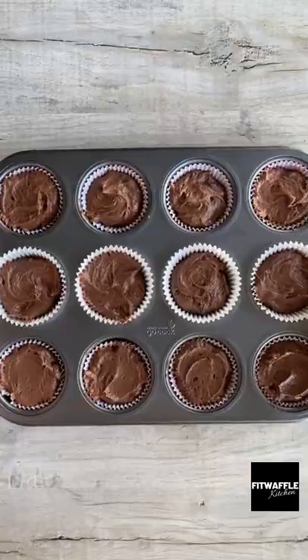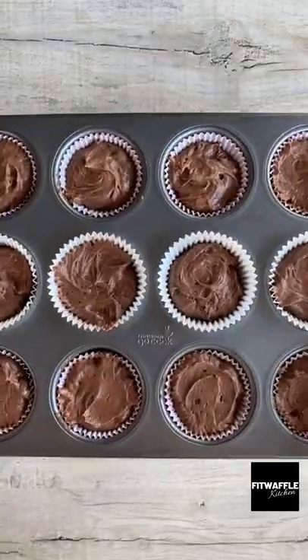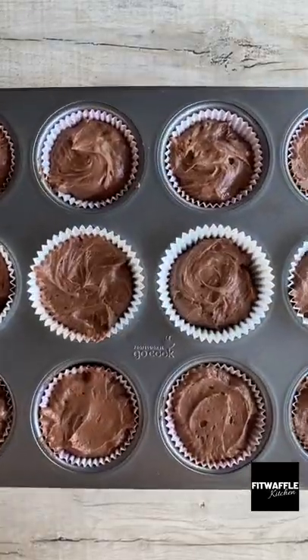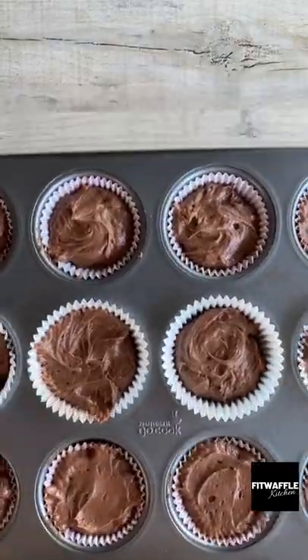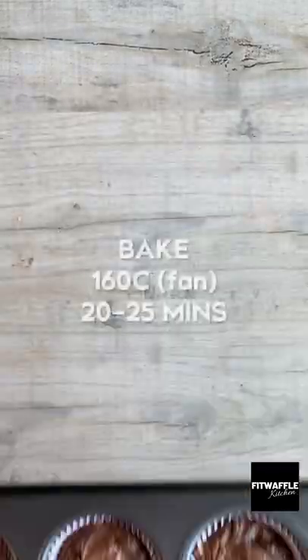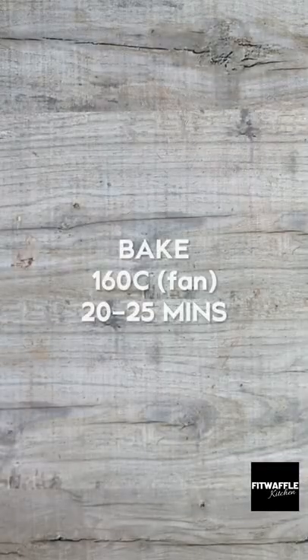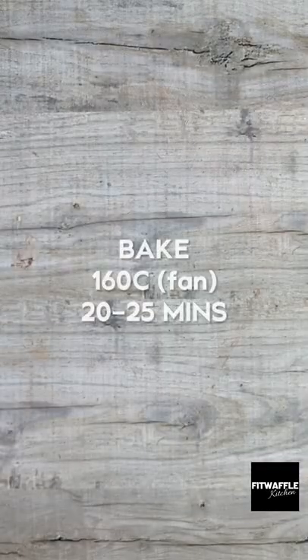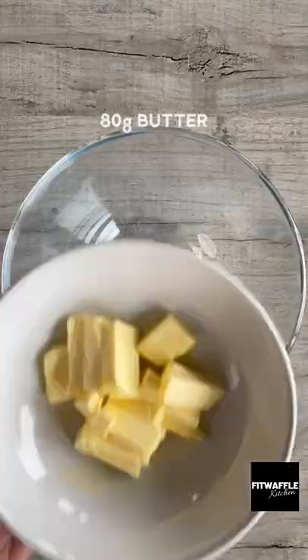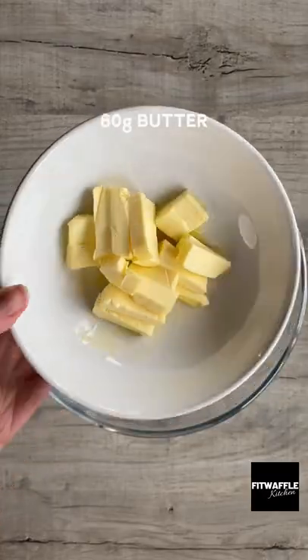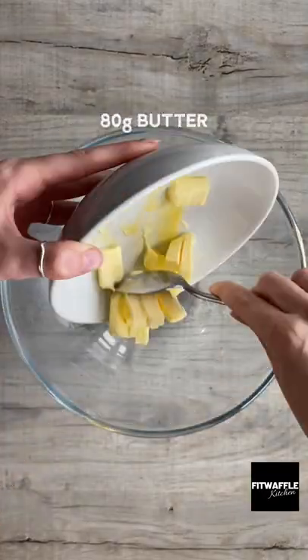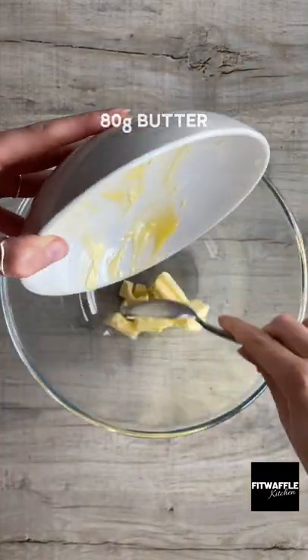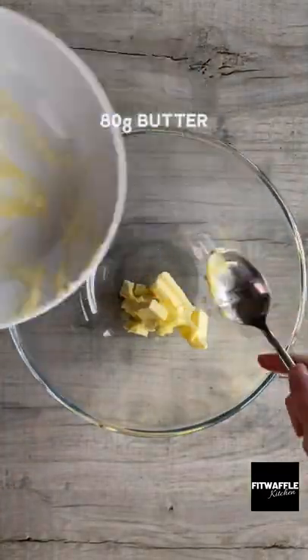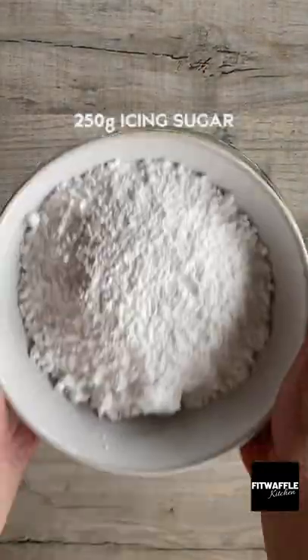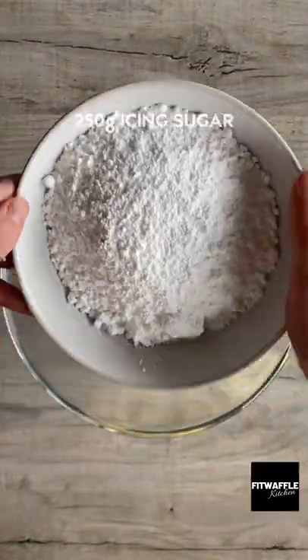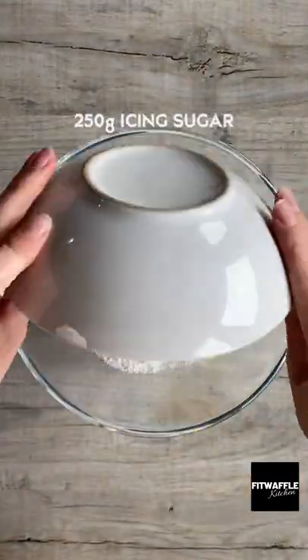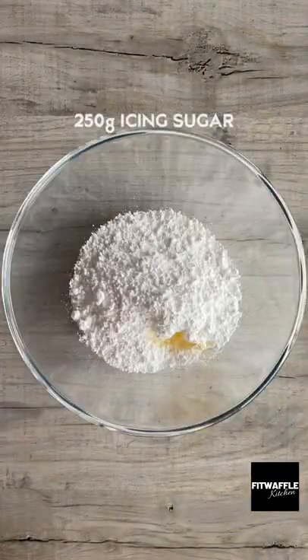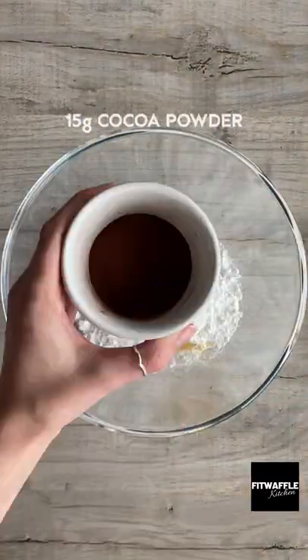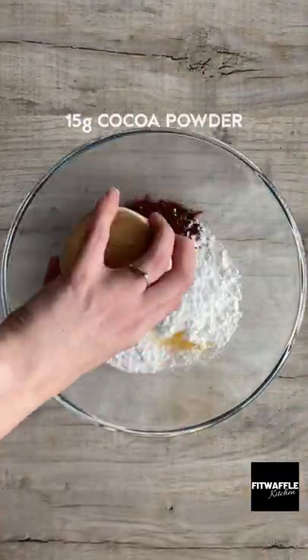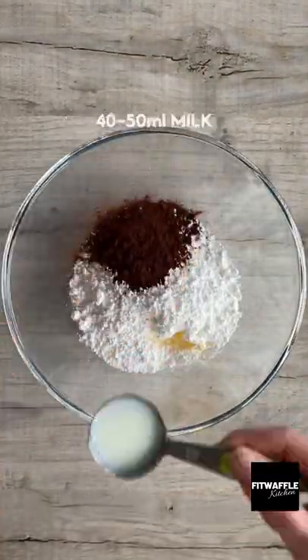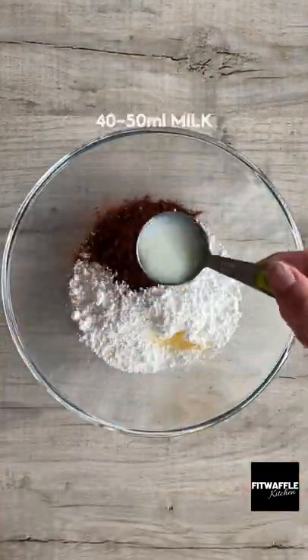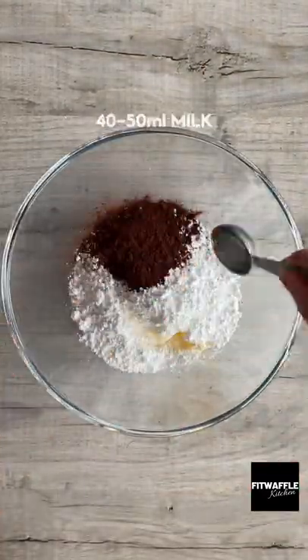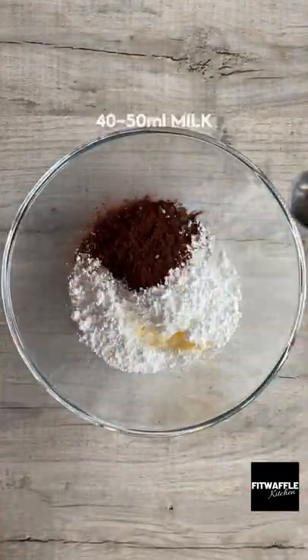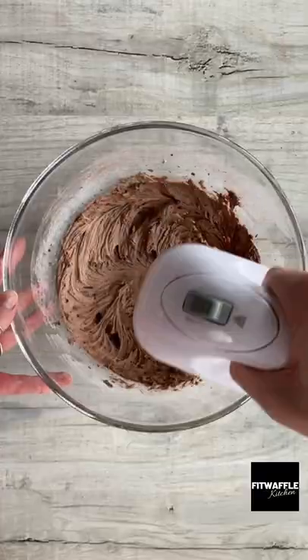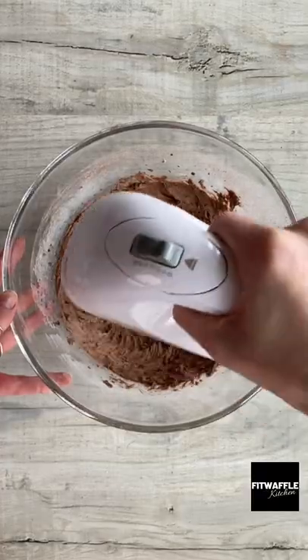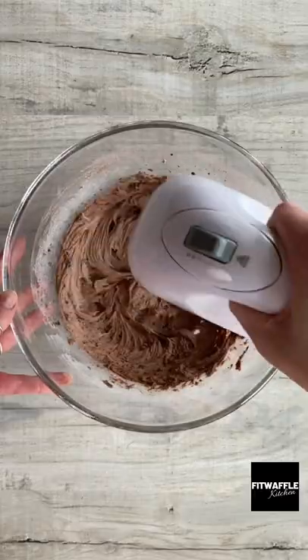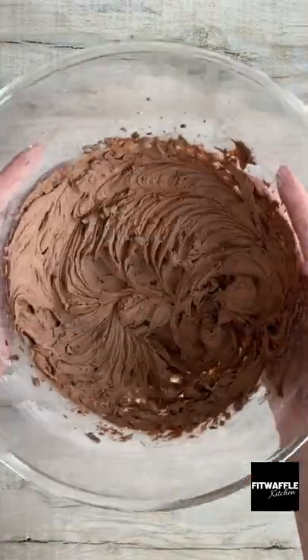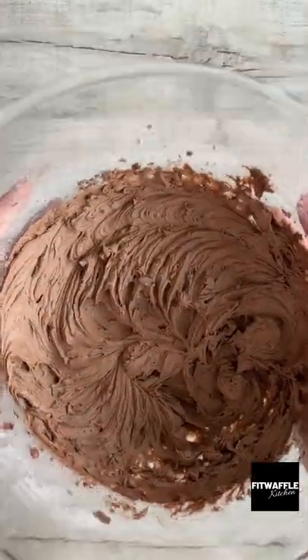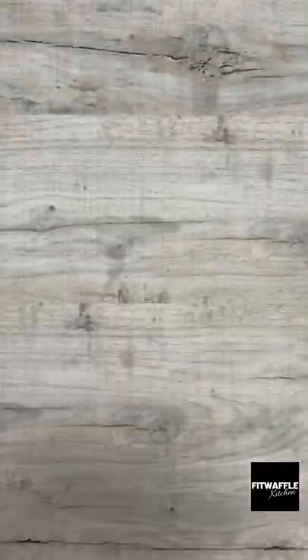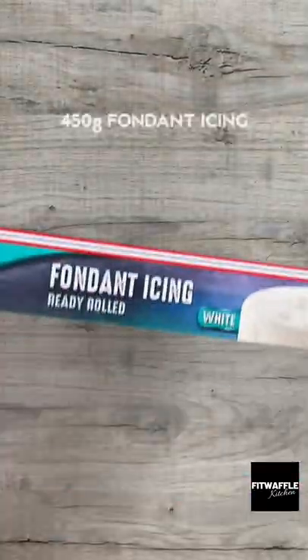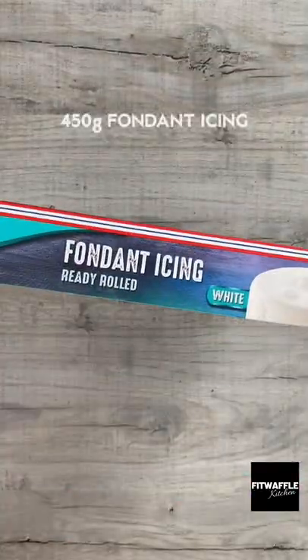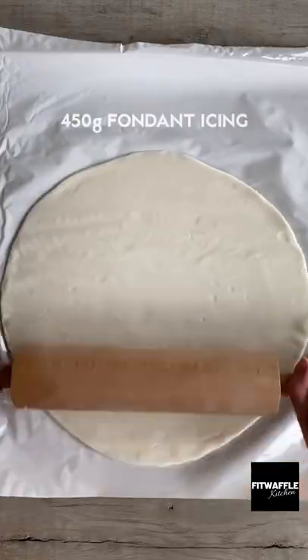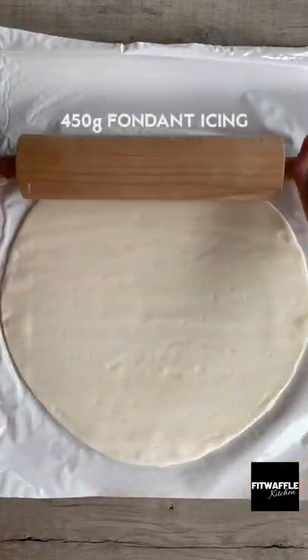Bake in the oven for 20 minutes. For the icing, add butter, icing sugar, cocoa powder, and milk to a bowl and whisk these all together, then put it in a piping bag. Roll out your fondant icing so it's a millimeter or two thick.